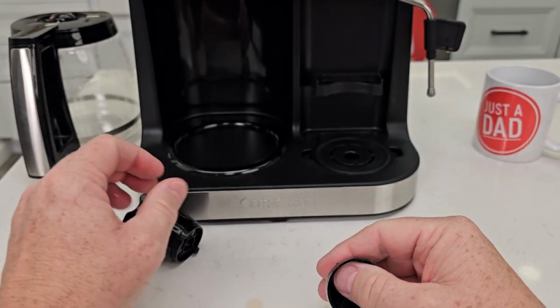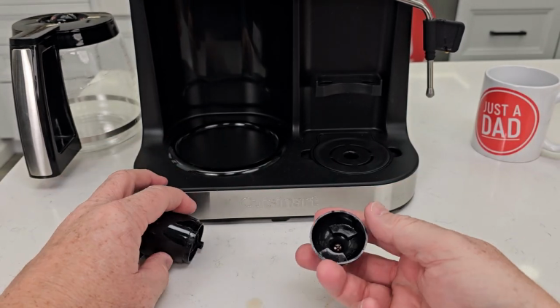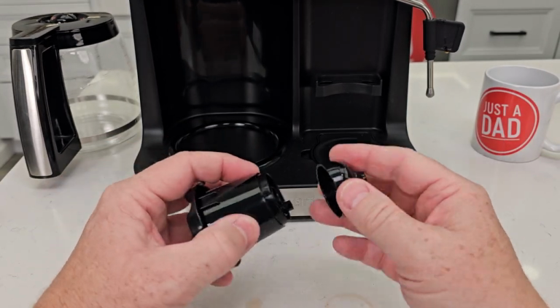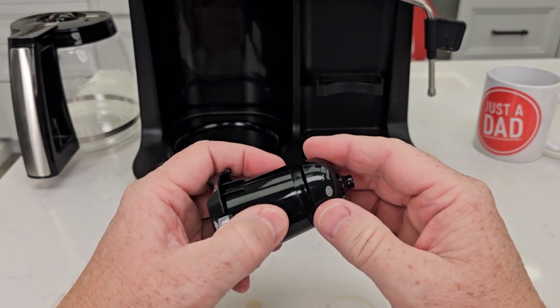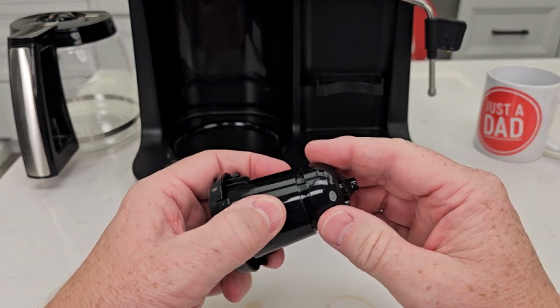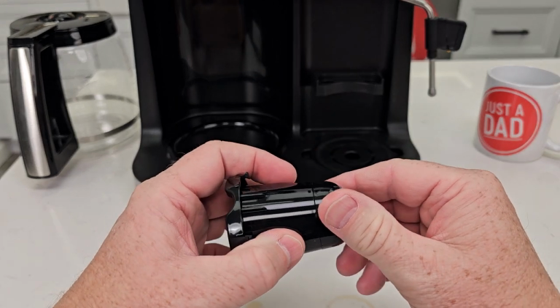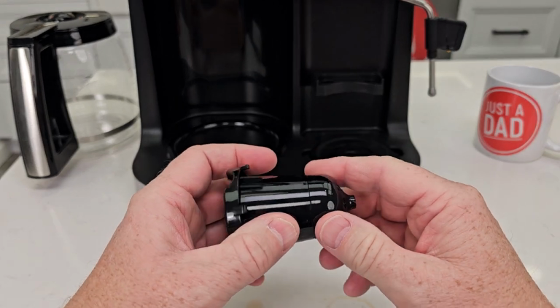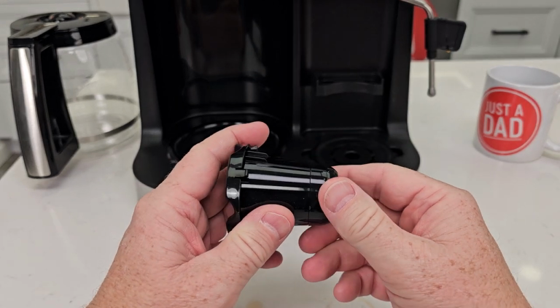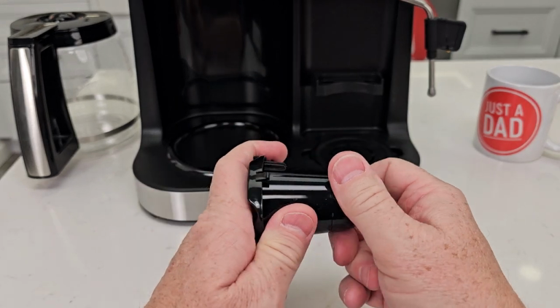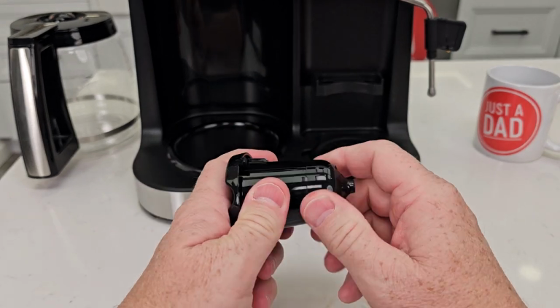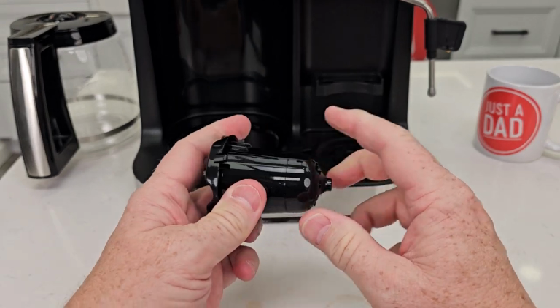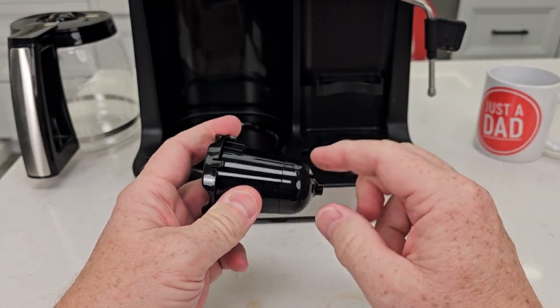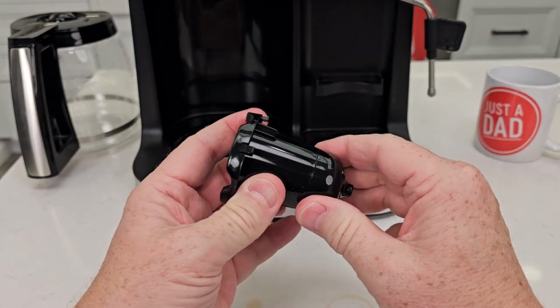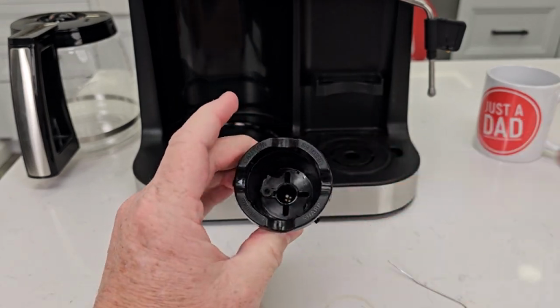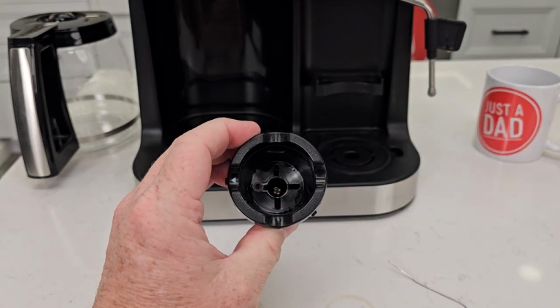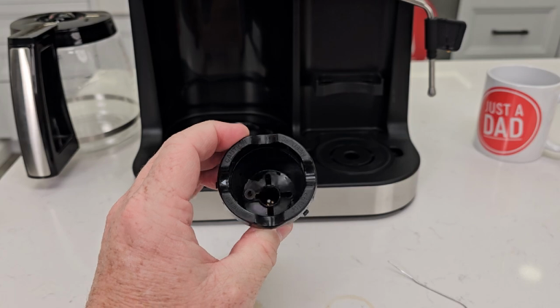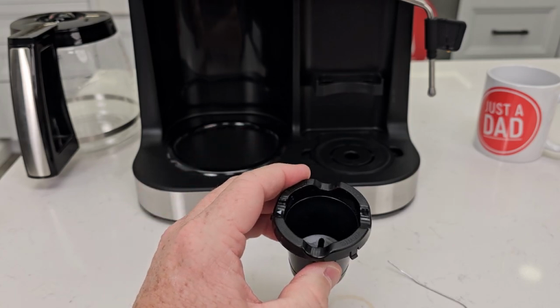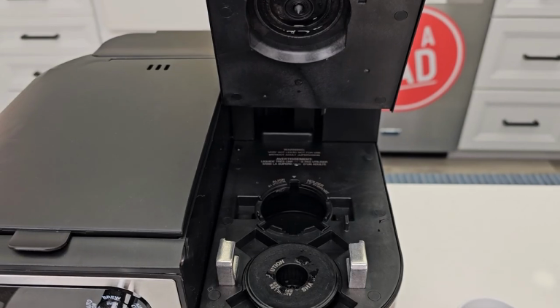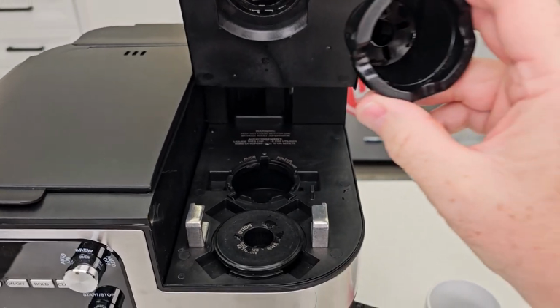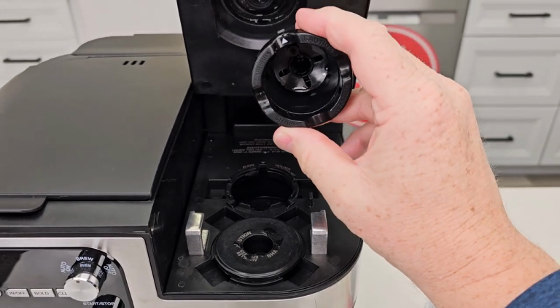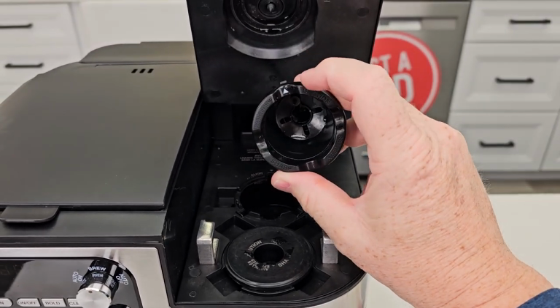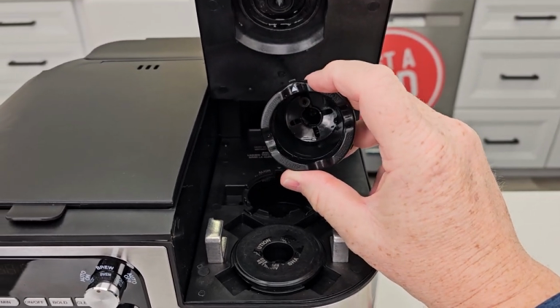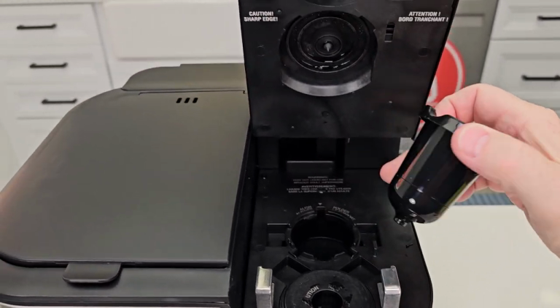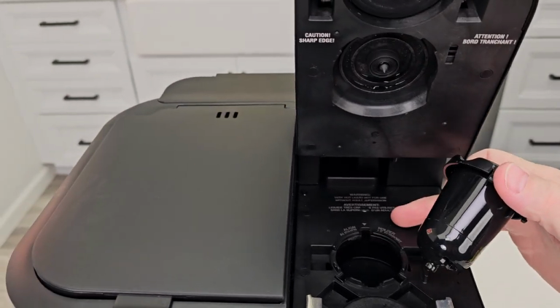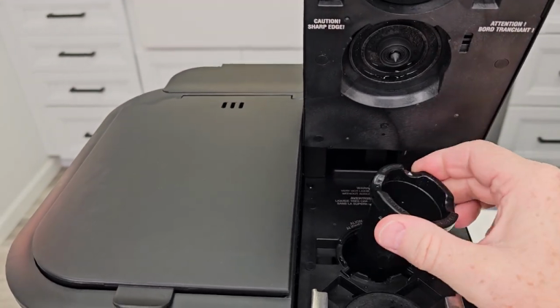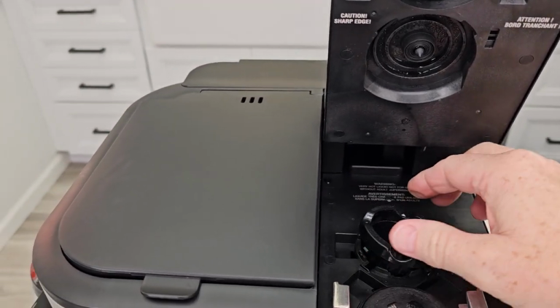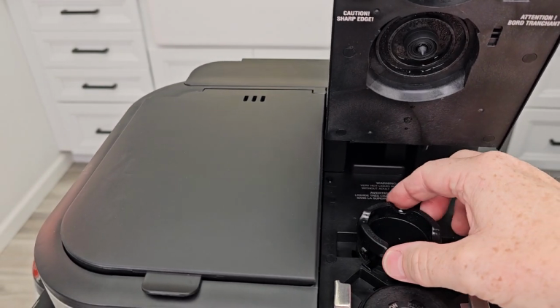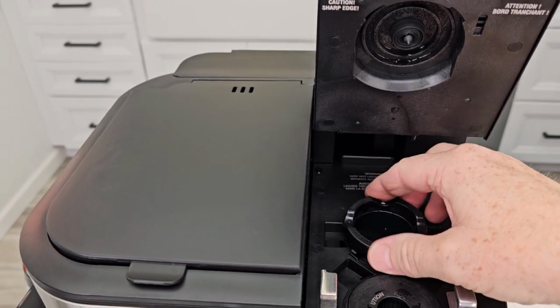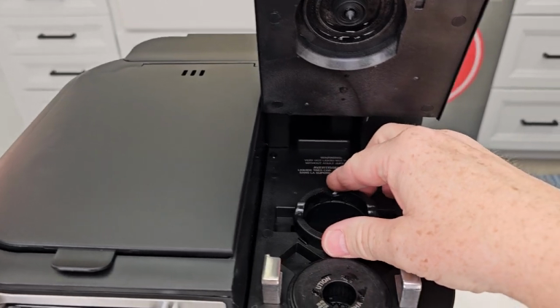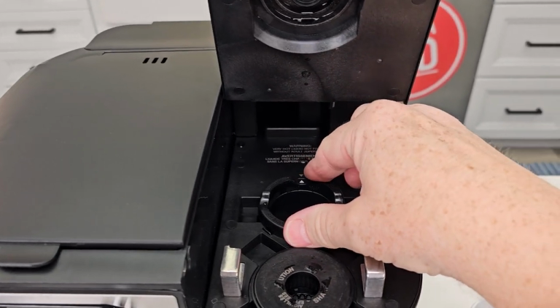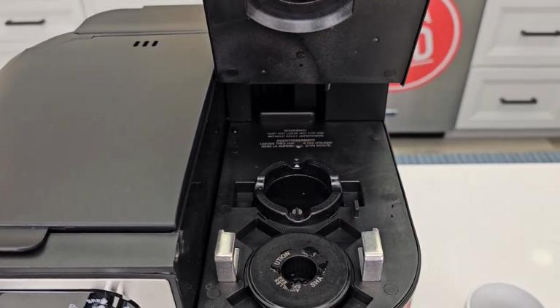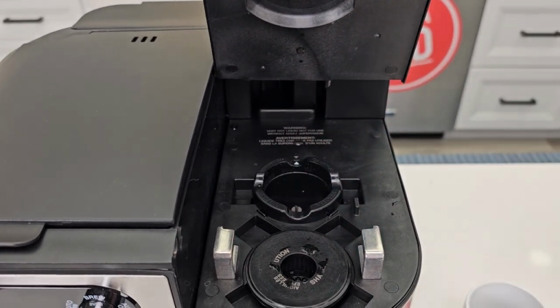When you're done, line up the grooves and then rotate it to the left. Make sure this is in nice and solid. Line up the wide arrow and it should snap into place.